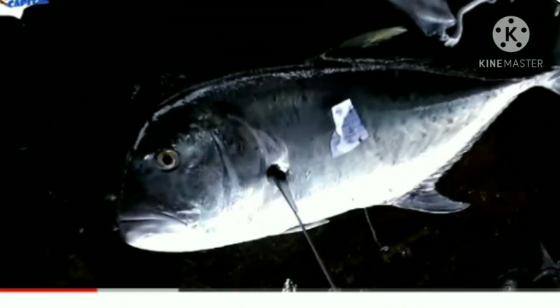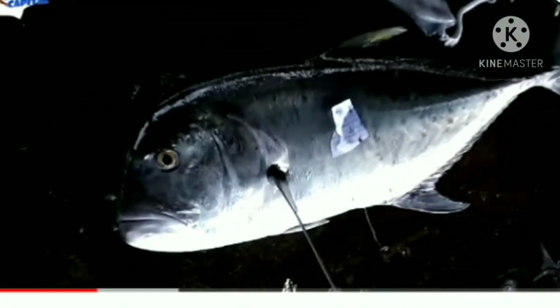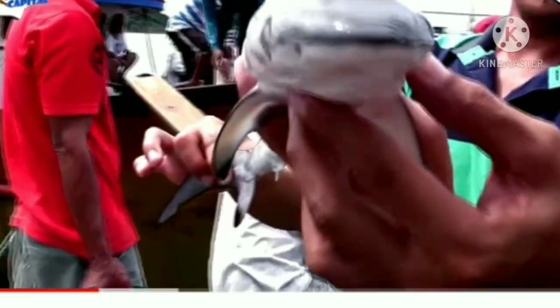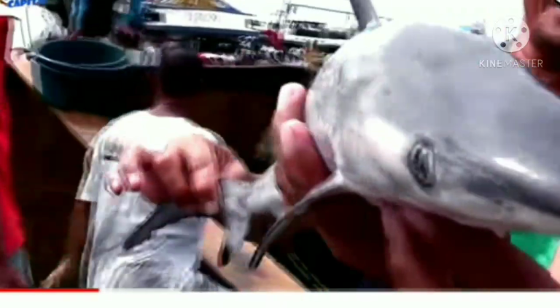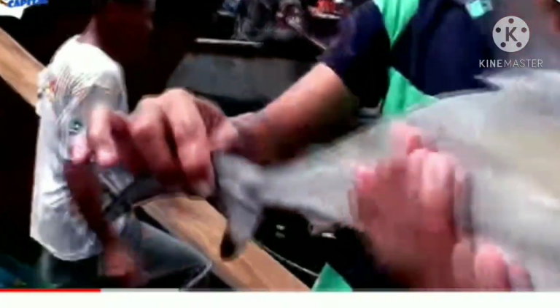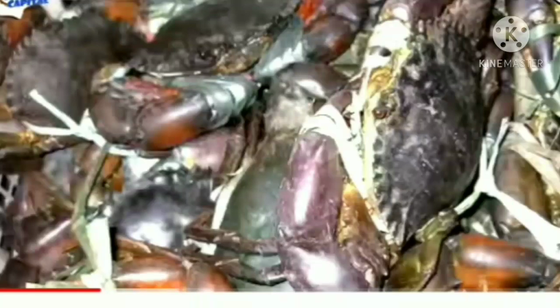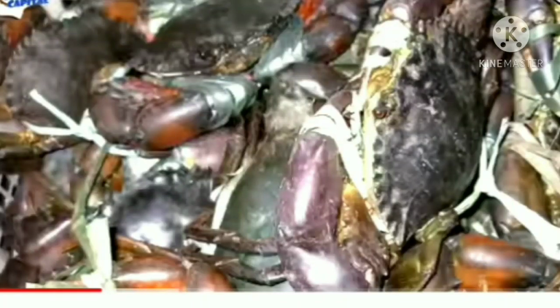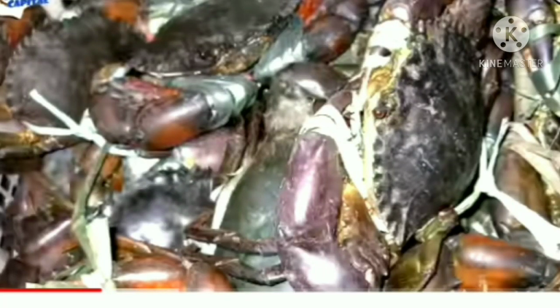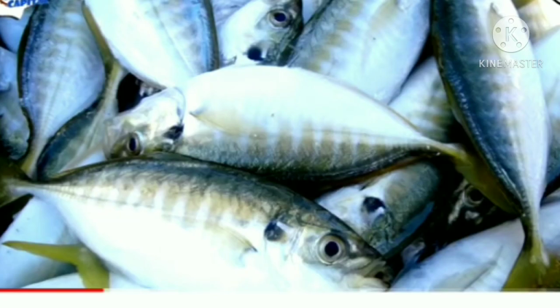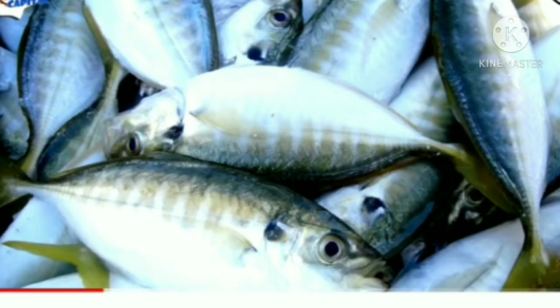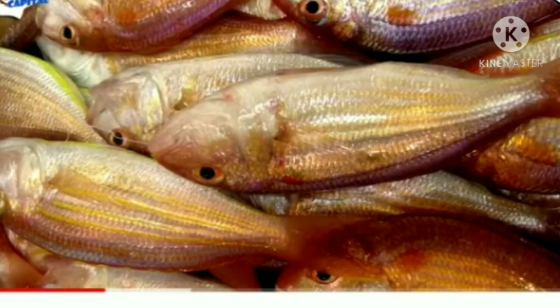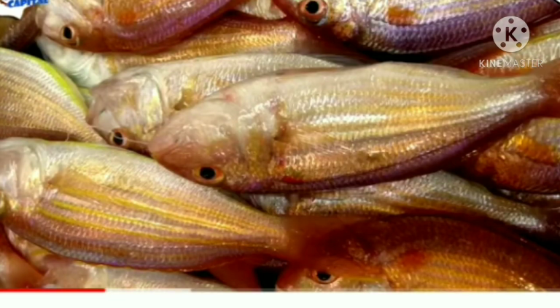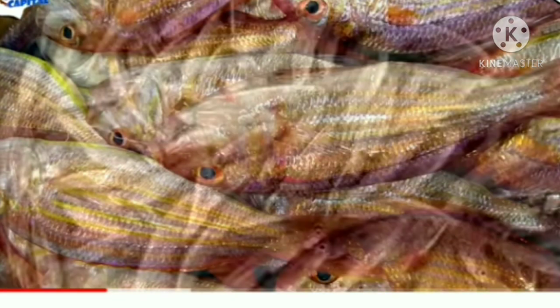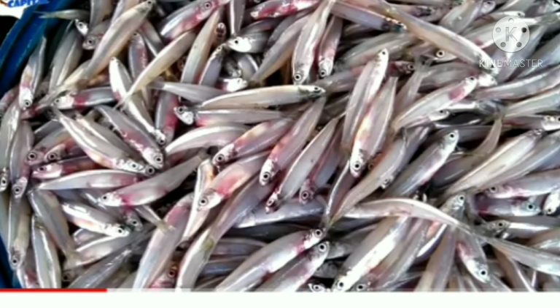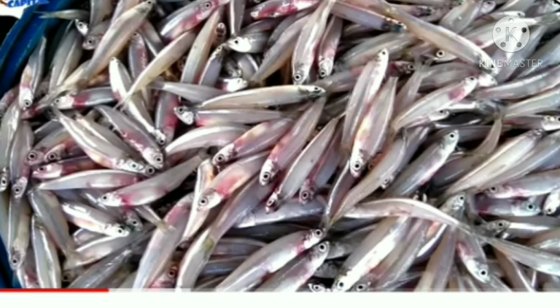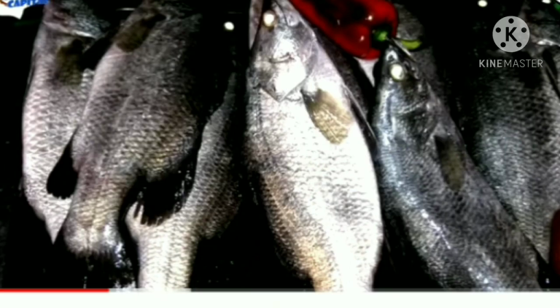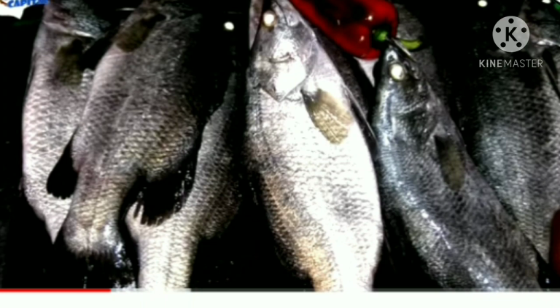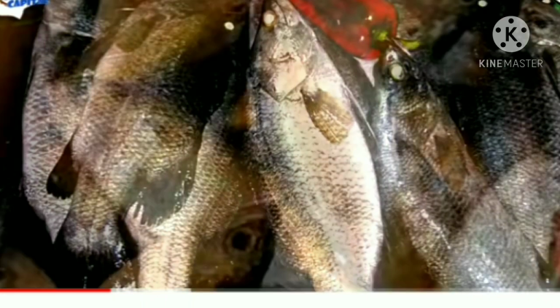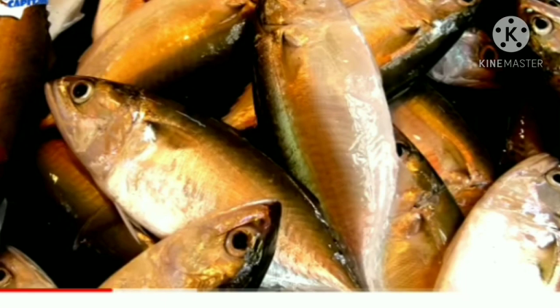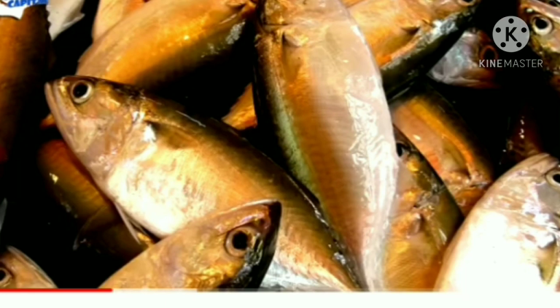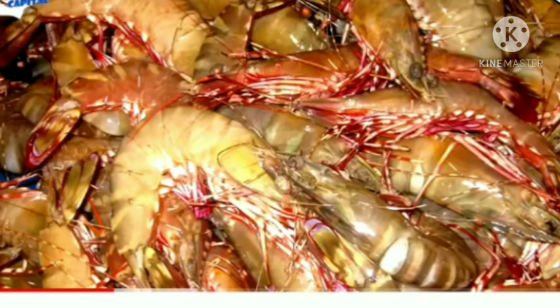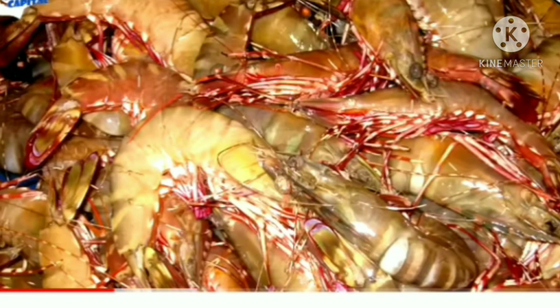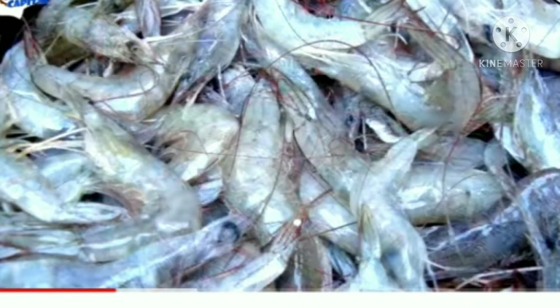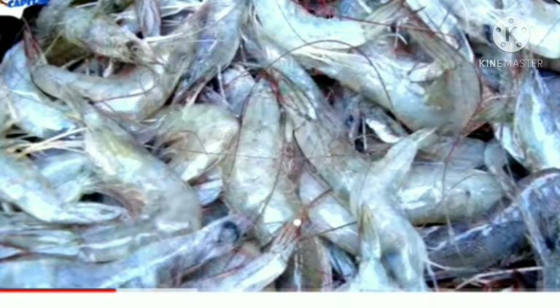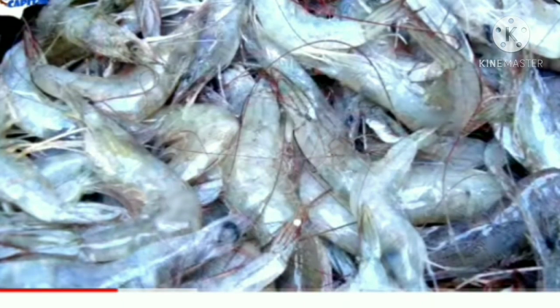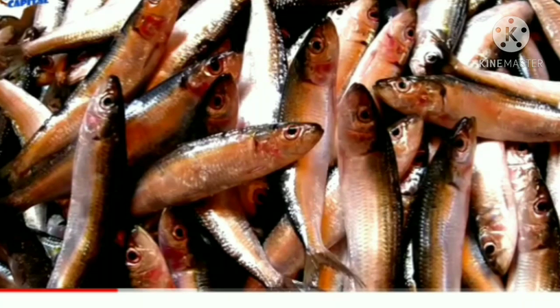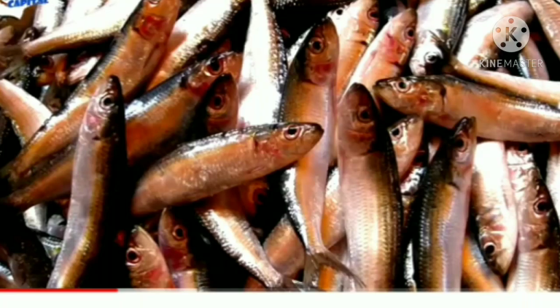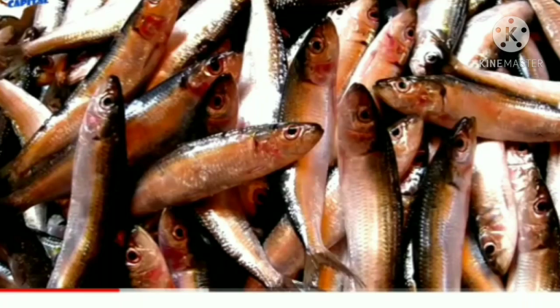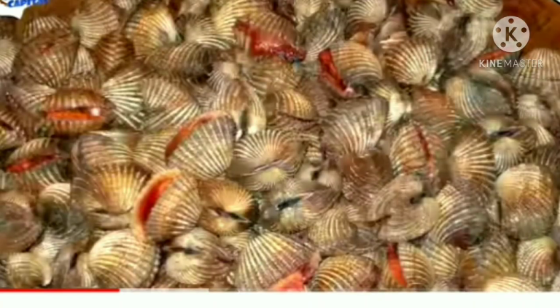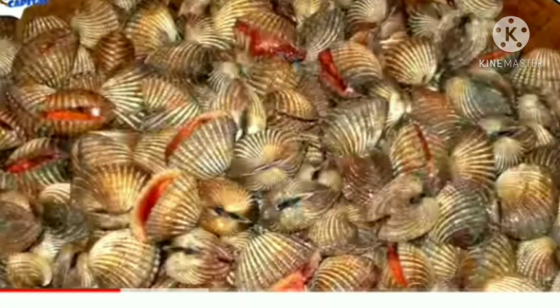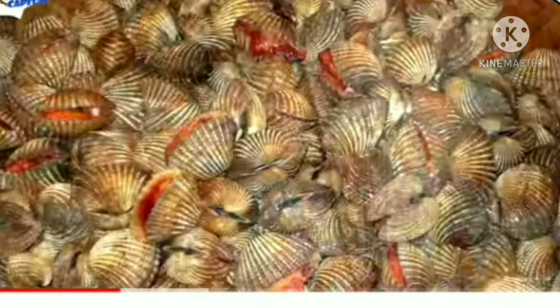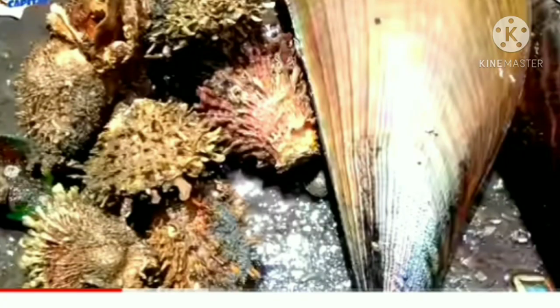Another small shark appears with the catch today, along with king crabs, yellow scad, yellow-bellied threadfin, anchovy, sea bass, short-bodied mackerel, giant tiger prawn, Indian white shrimp, gold-striped sardine — and it goes on and on and on.